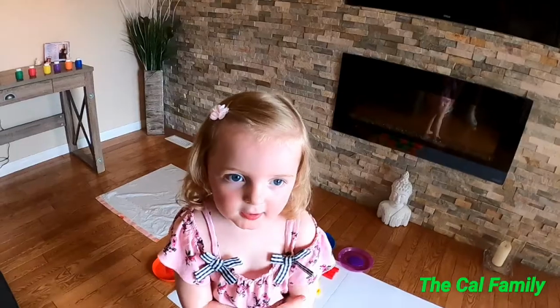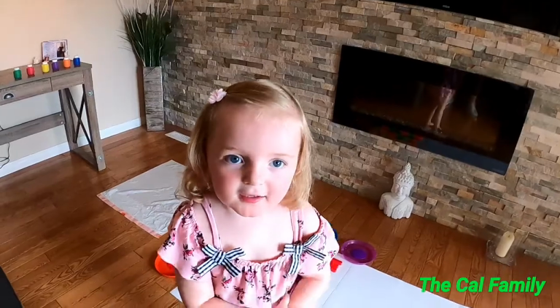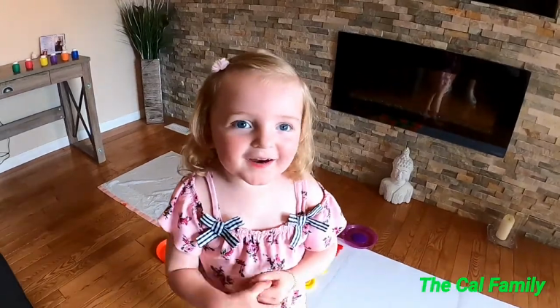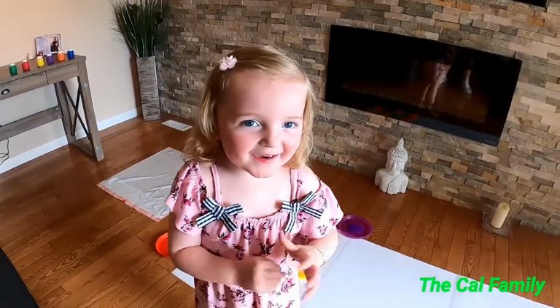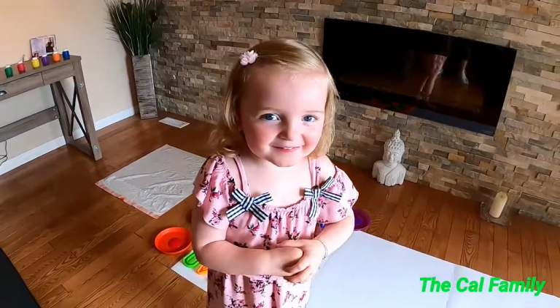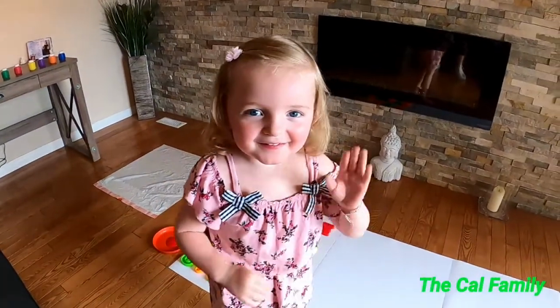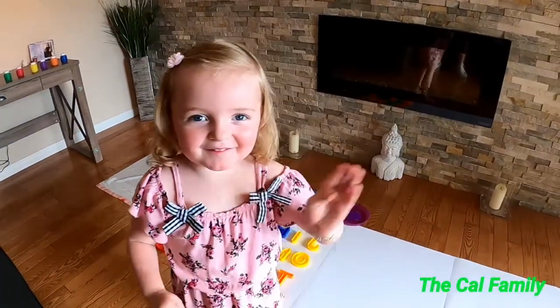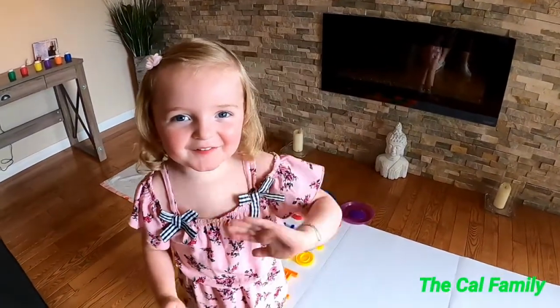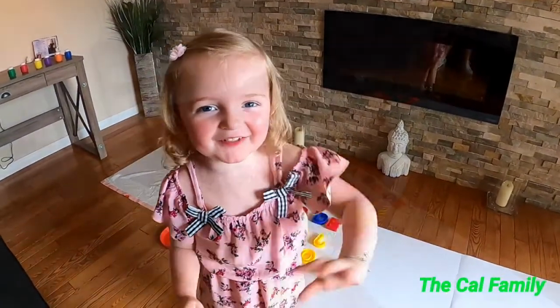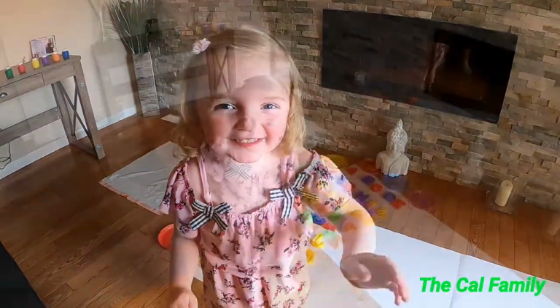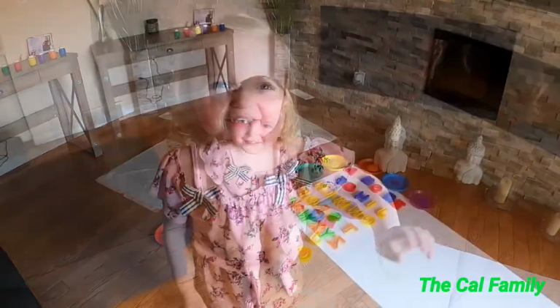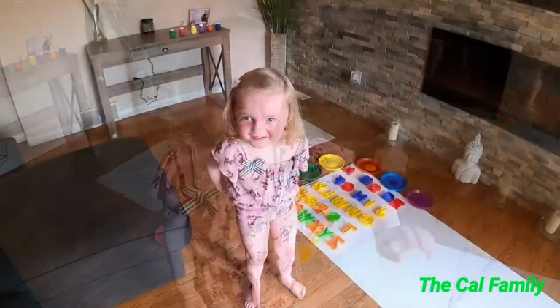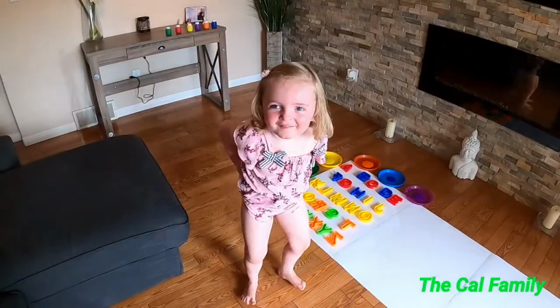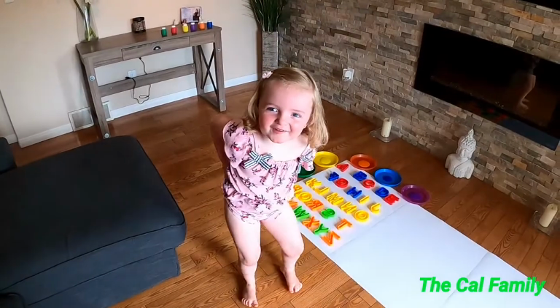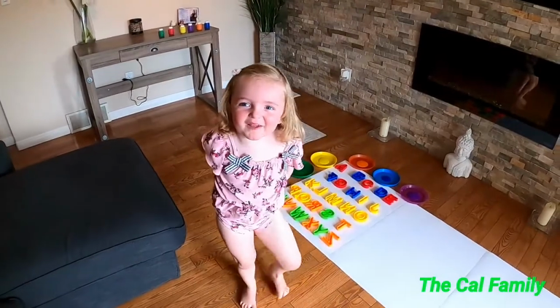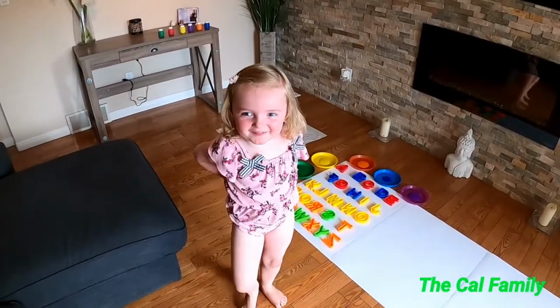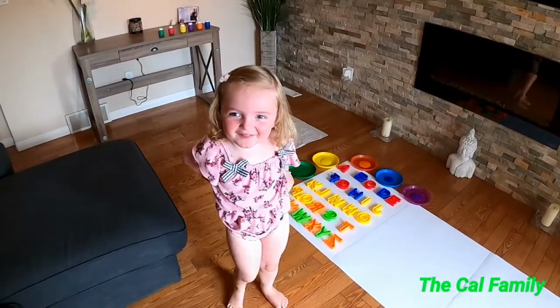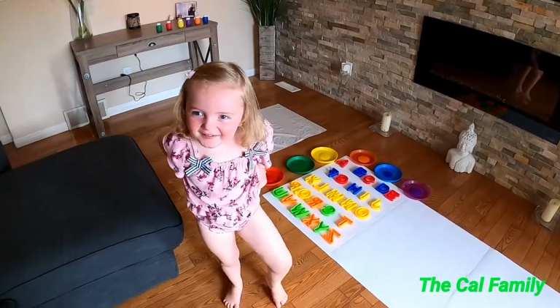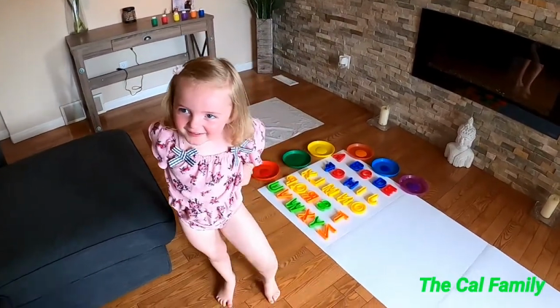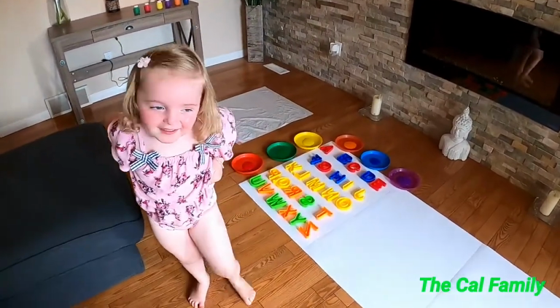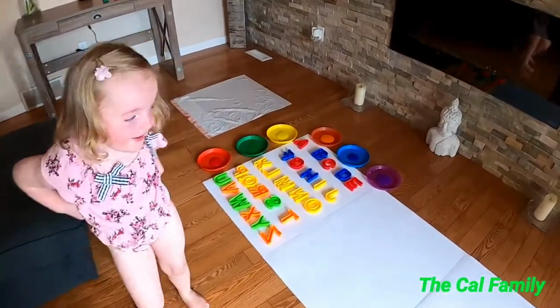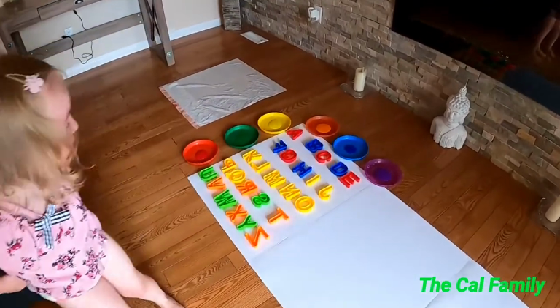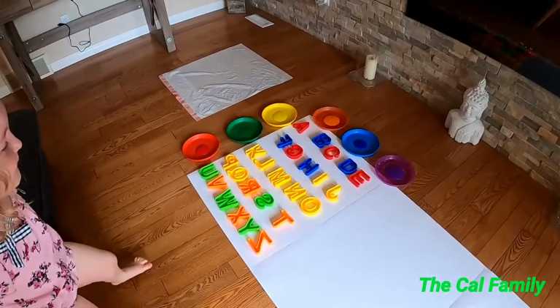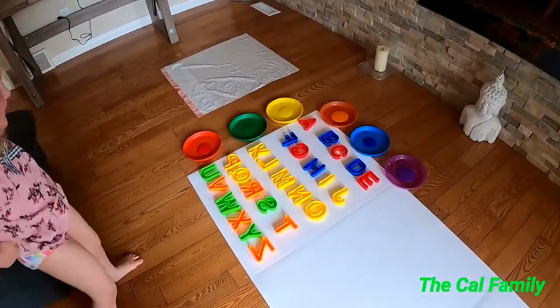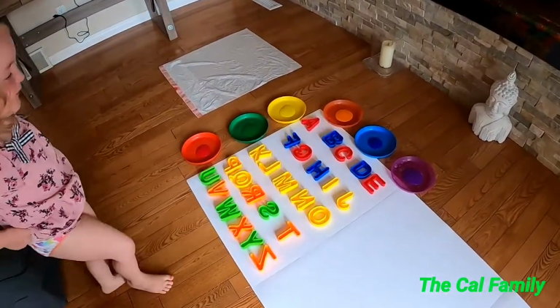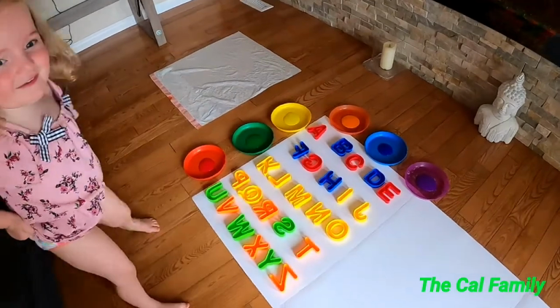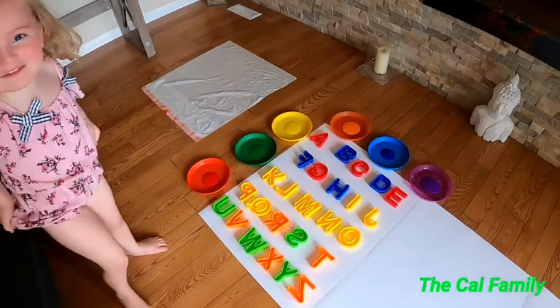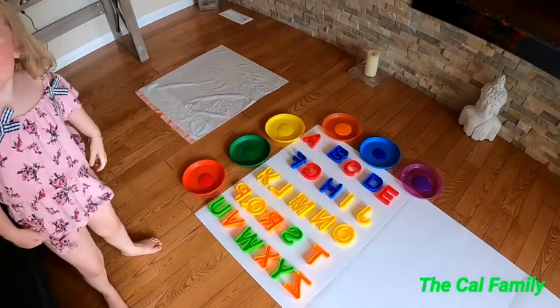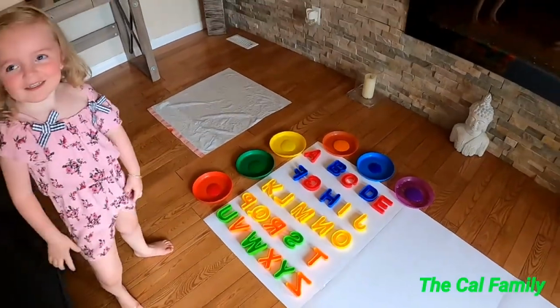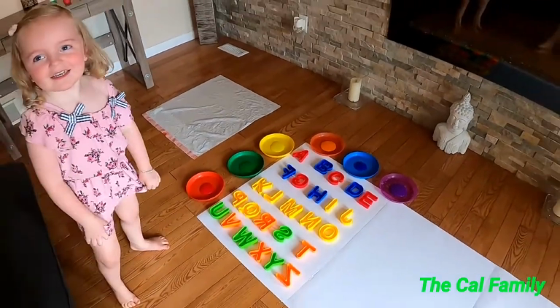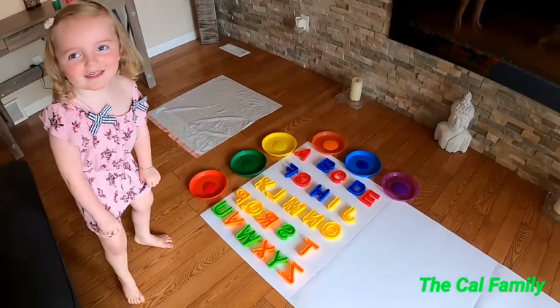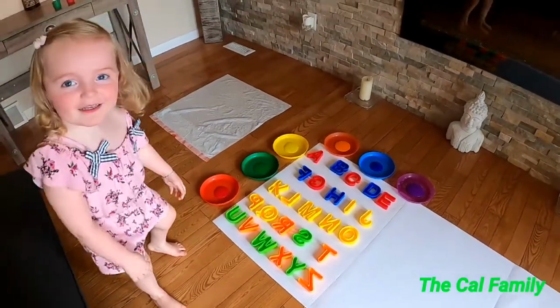Hey, hi guys! I'm going back to my channel today and we're going to paint. What are we going to paint? I'll paint some letters. Let's get started.